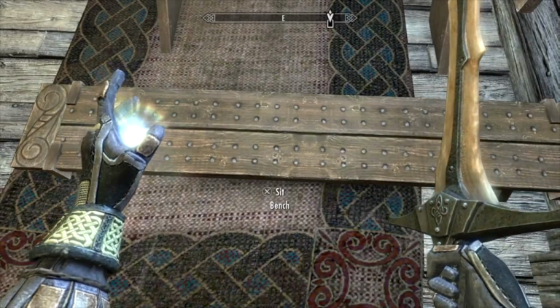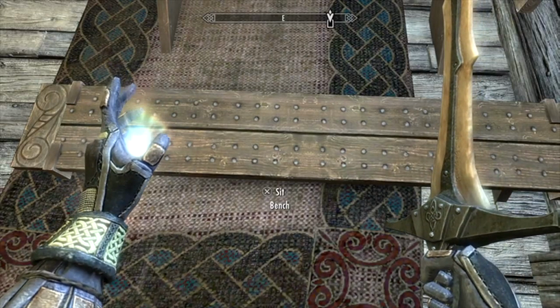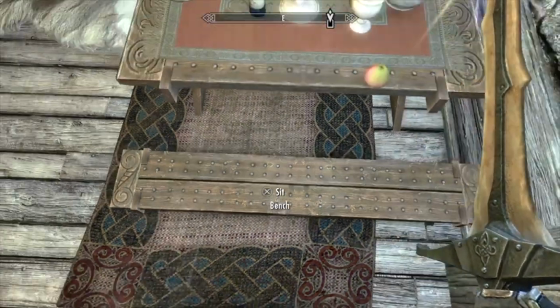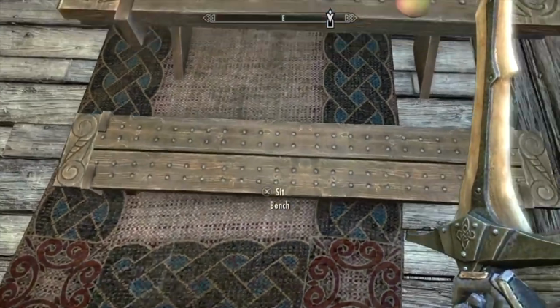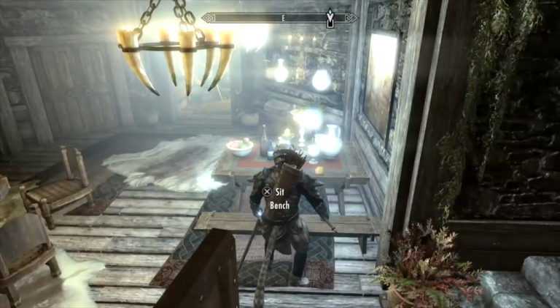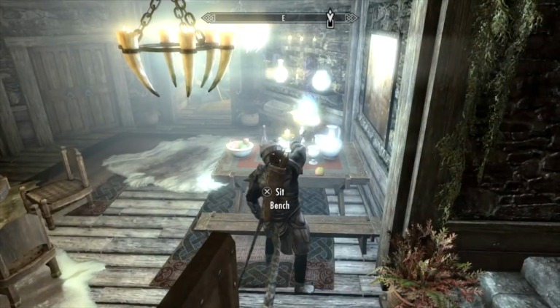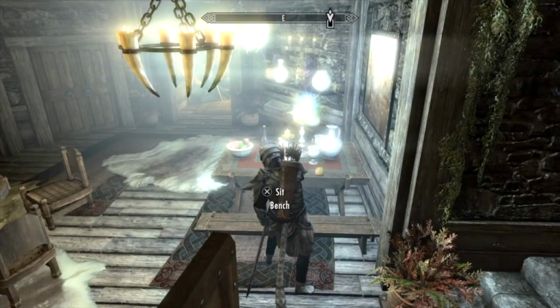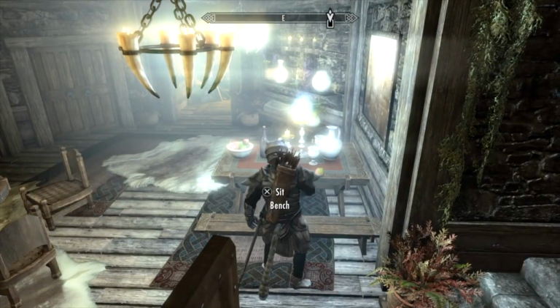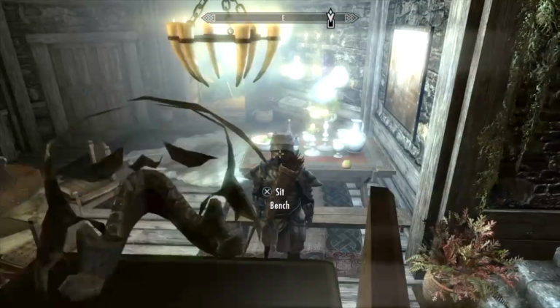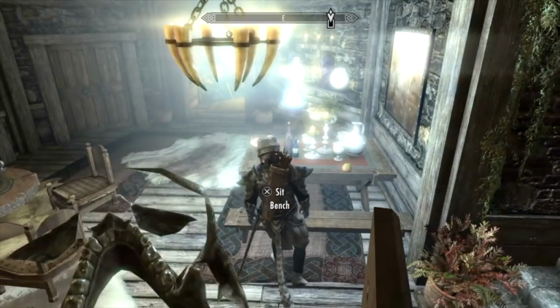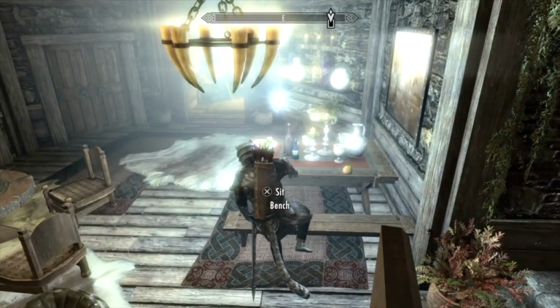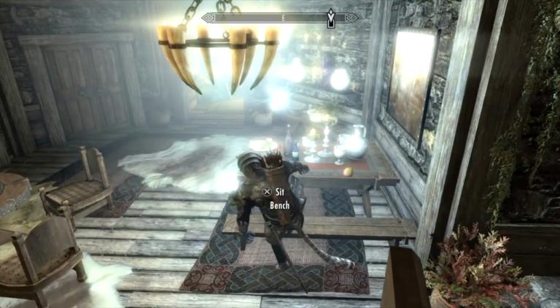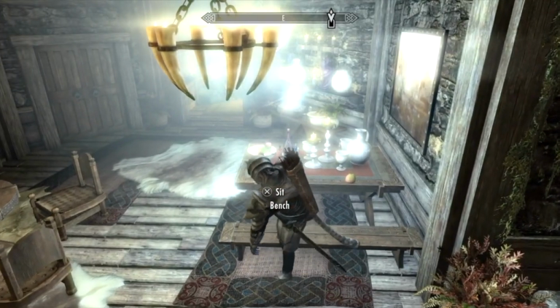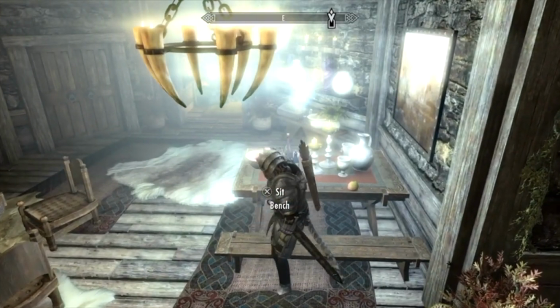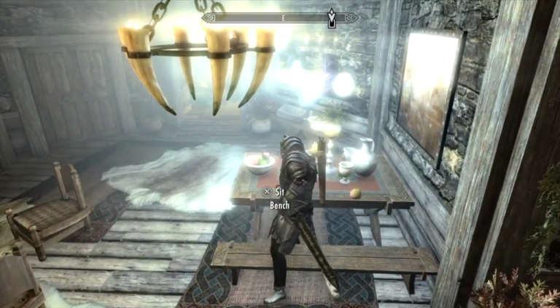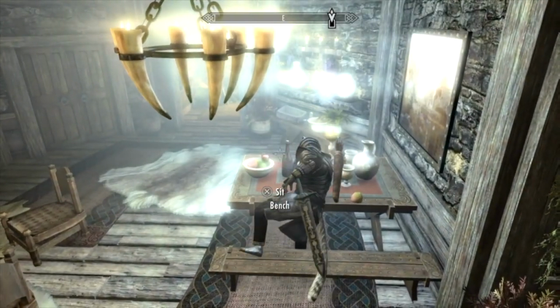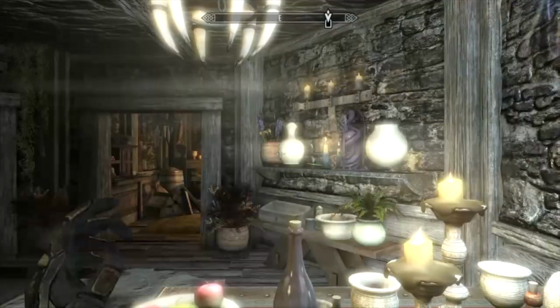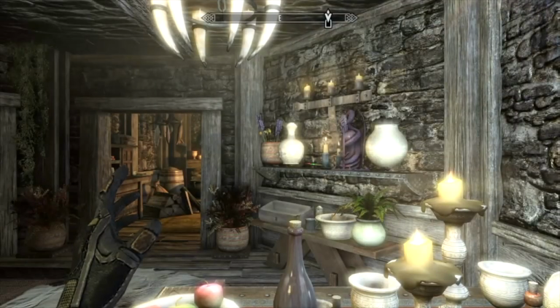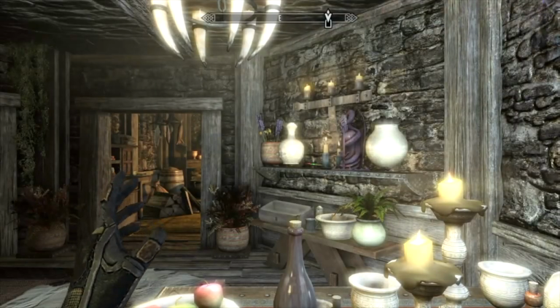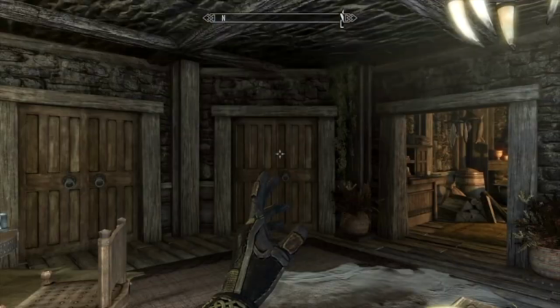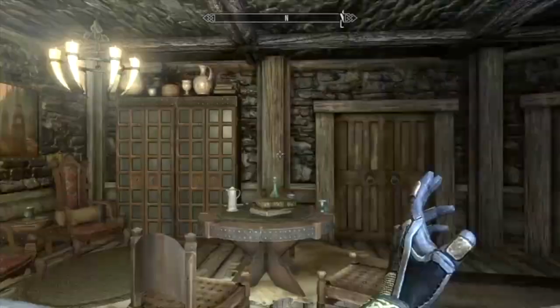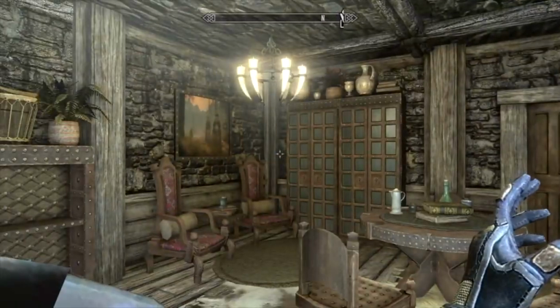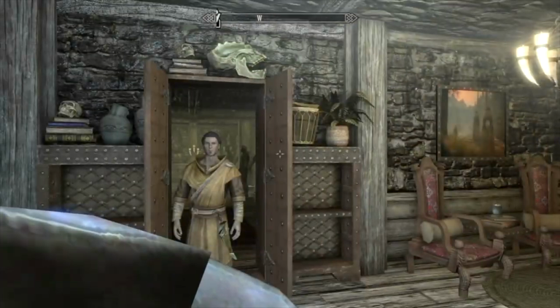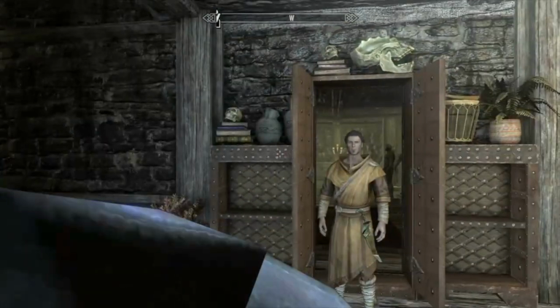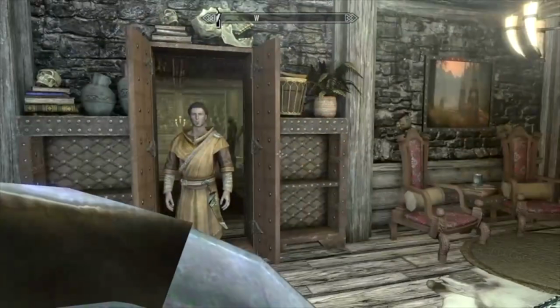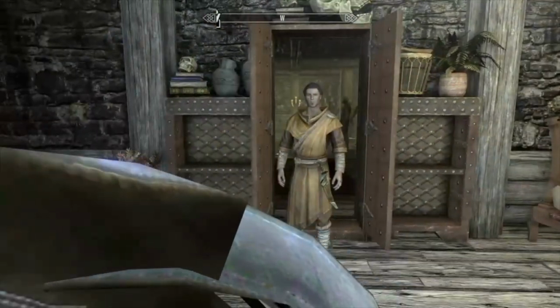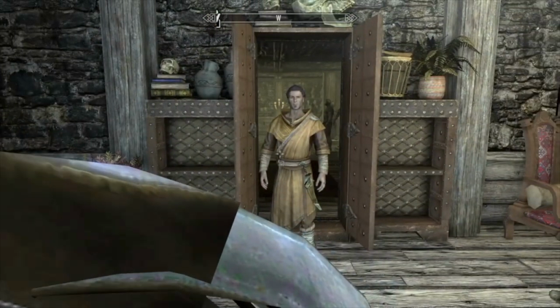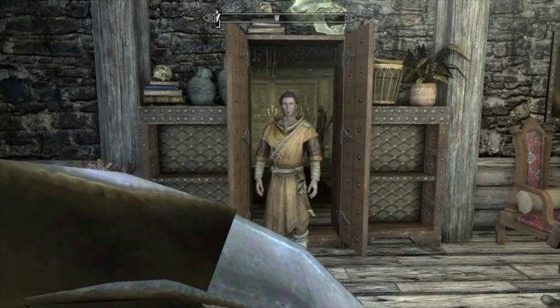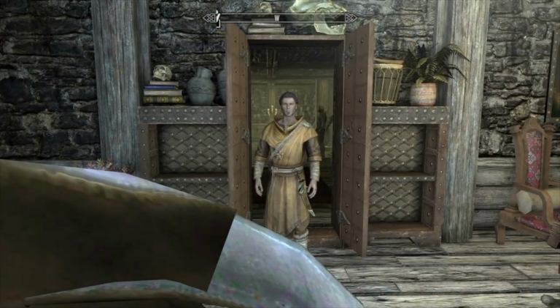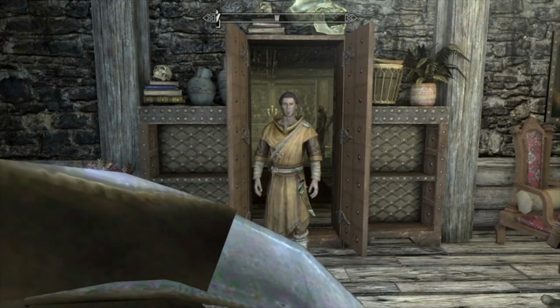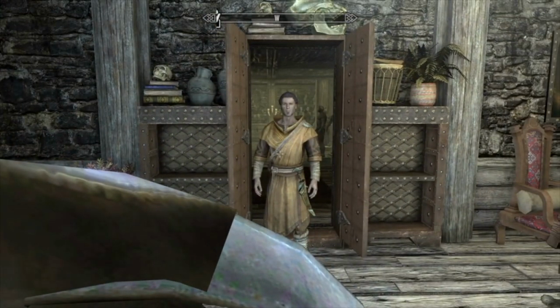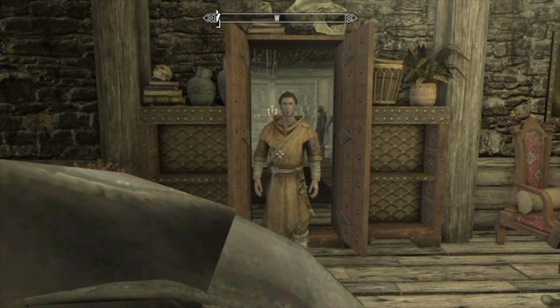Jump up with the weapon drawn, look down at the bench, and then hit your X button to sit. If done correctly, he's going to sit down but you can move 360 degrees.